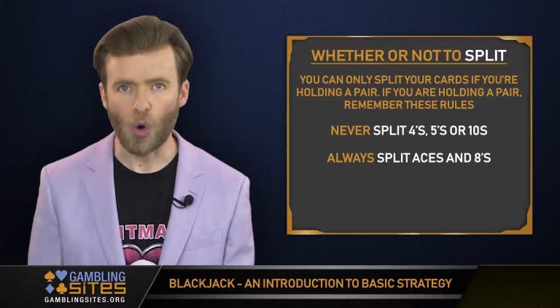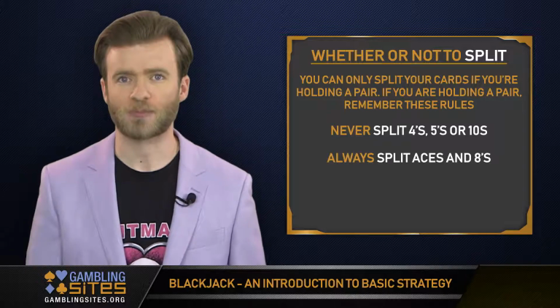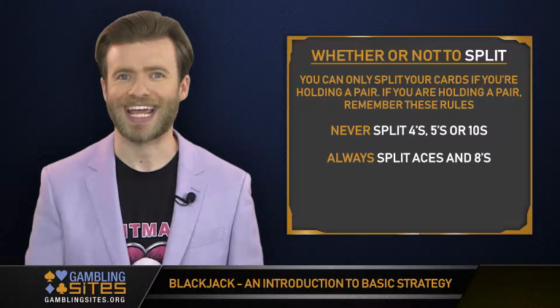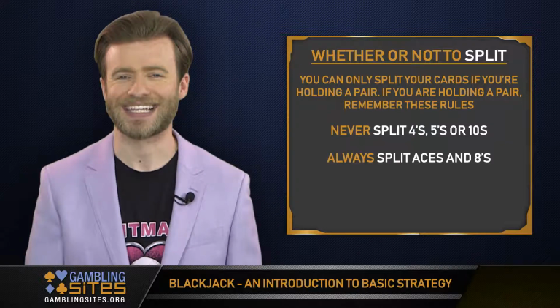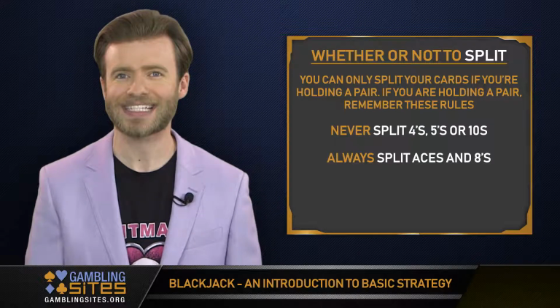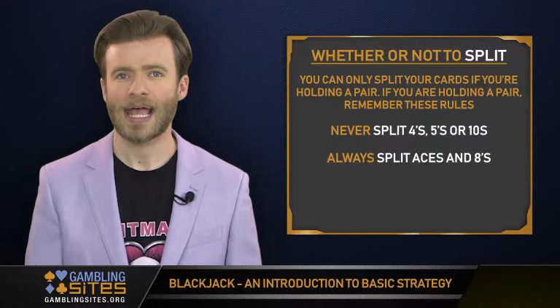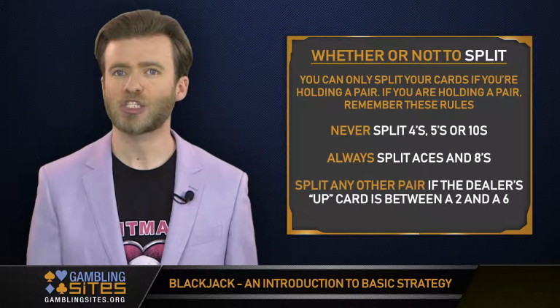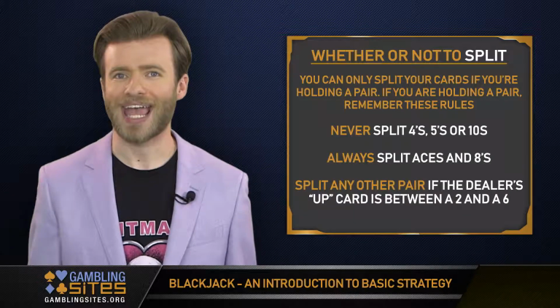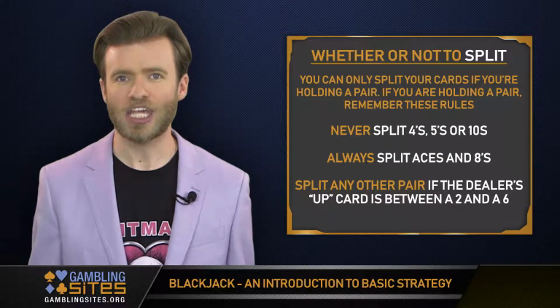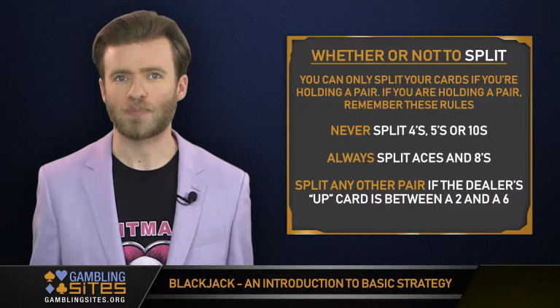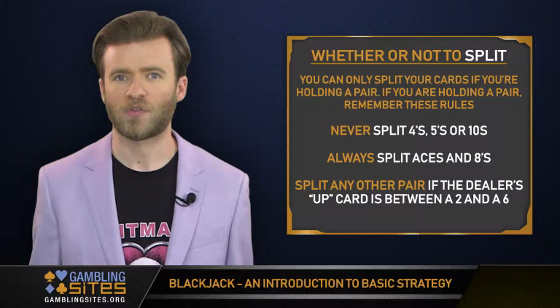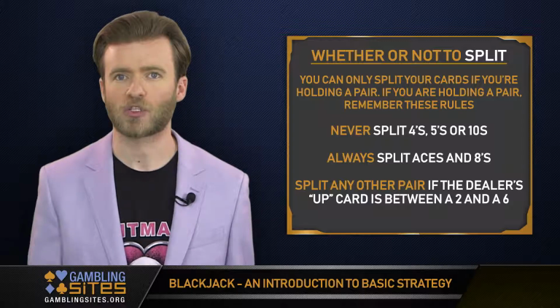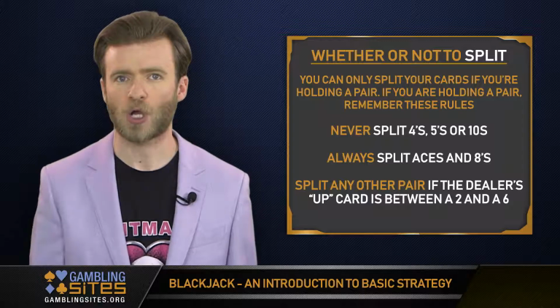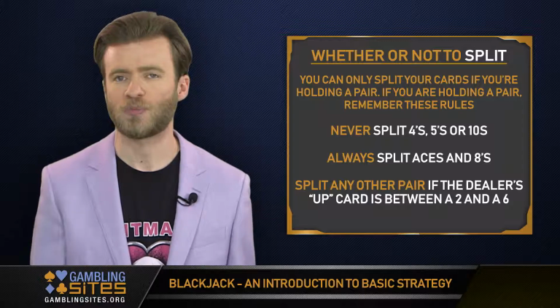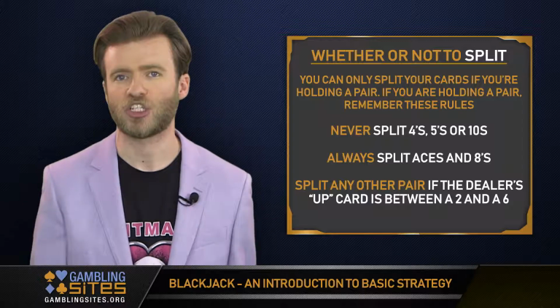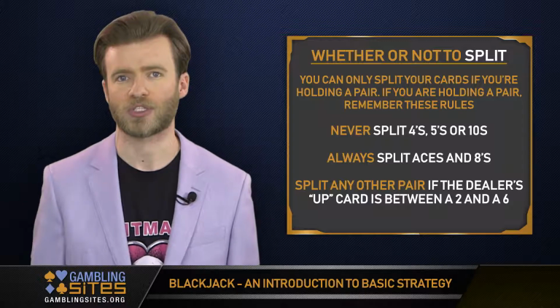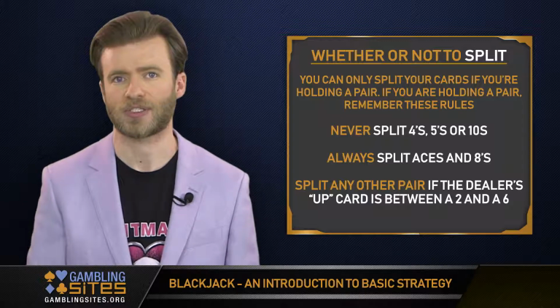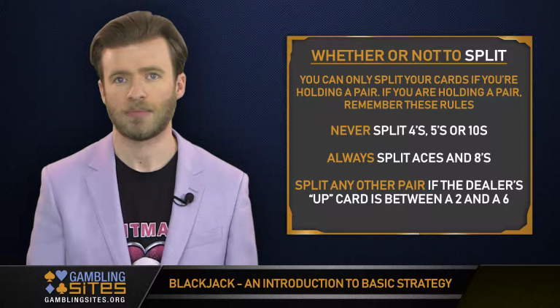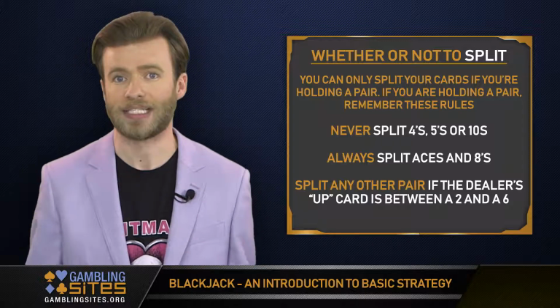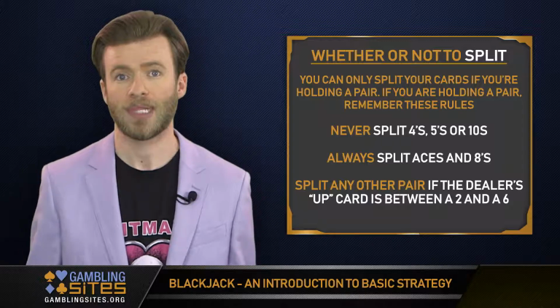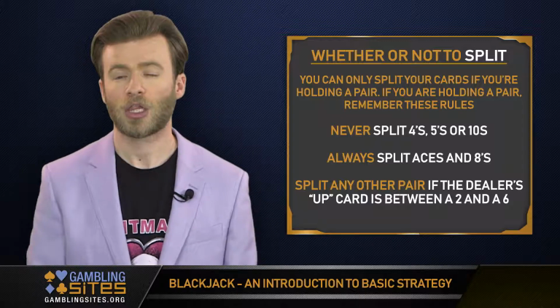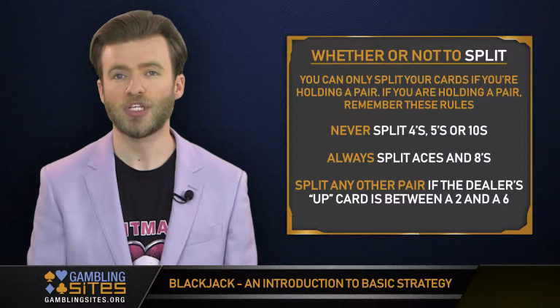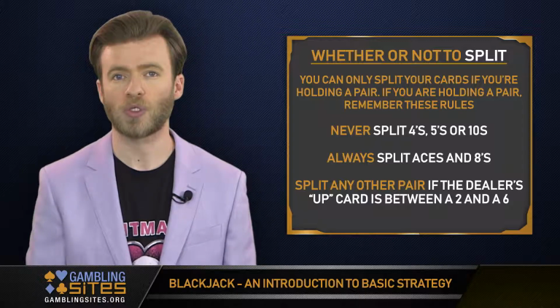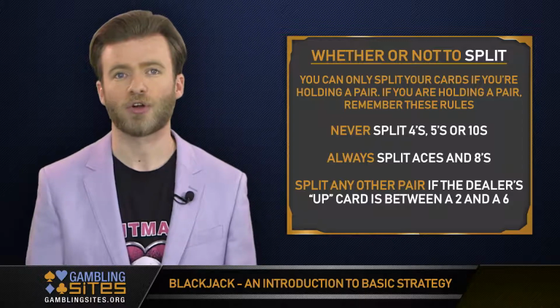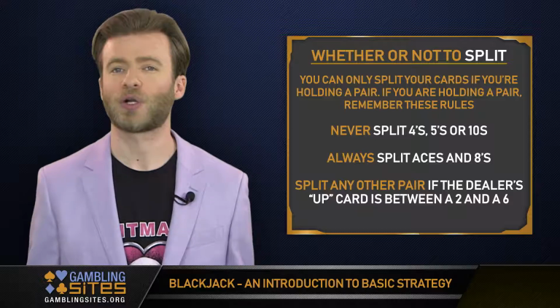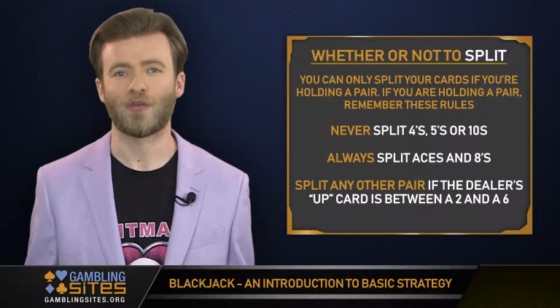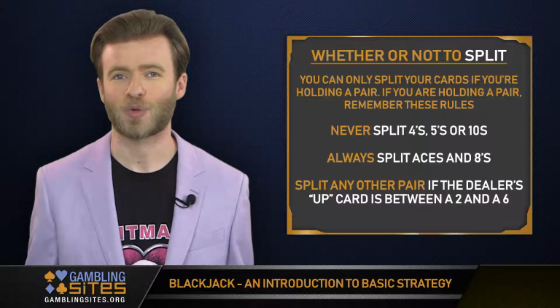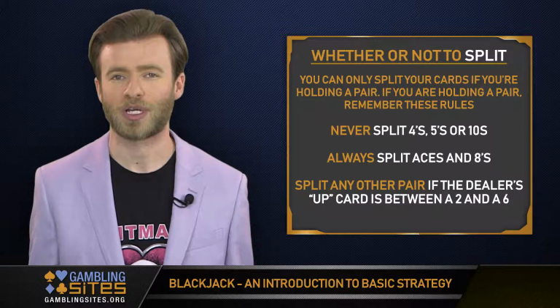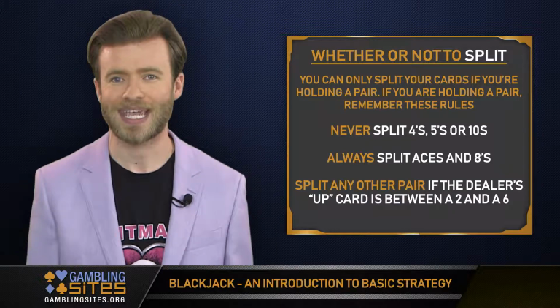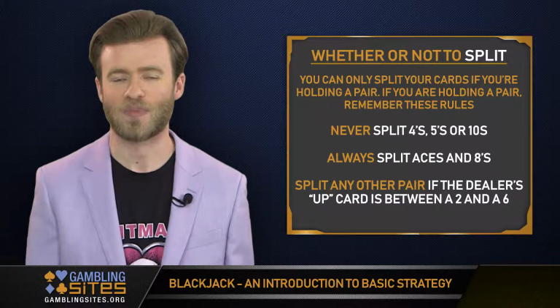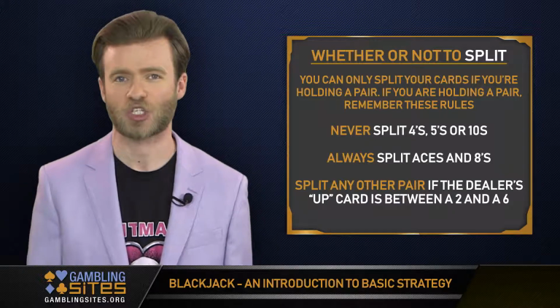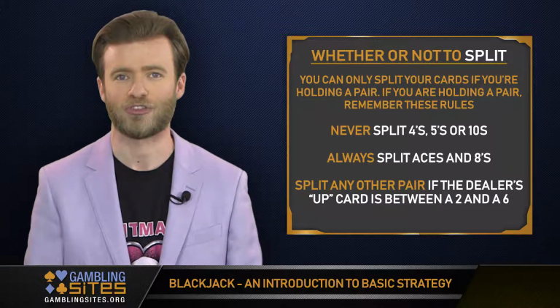Always split aces and 8s. And split any other pair if the dealer's up card is between a 2 and a 6. That's it. Learn these rules and you're a third of the way finished with learning beginner's basic strategy.